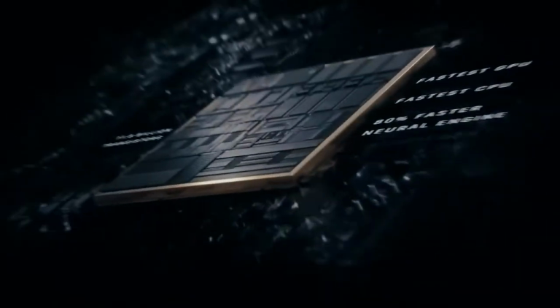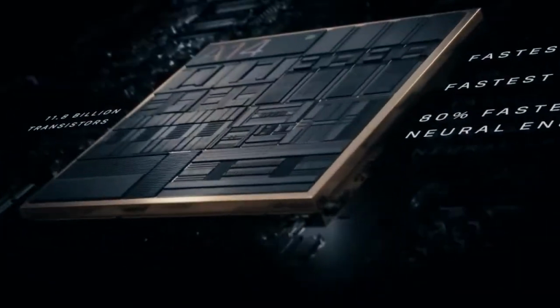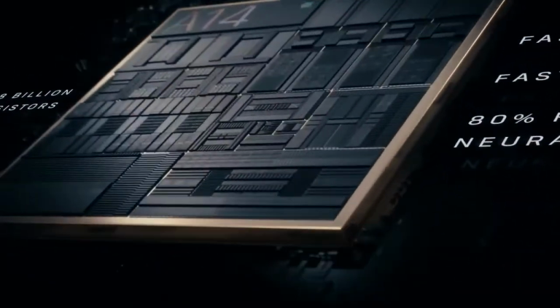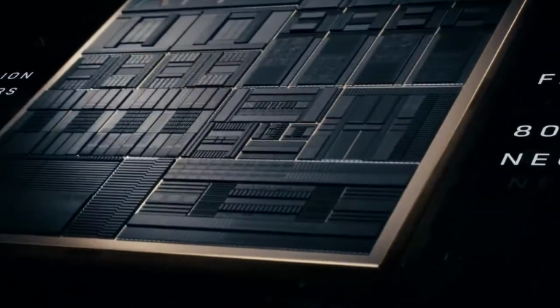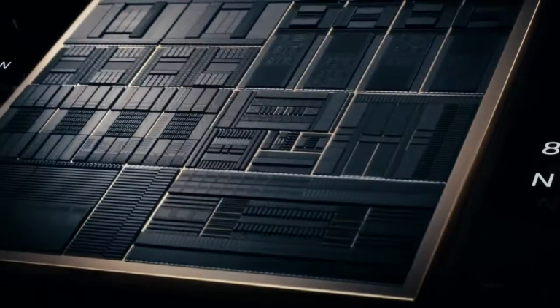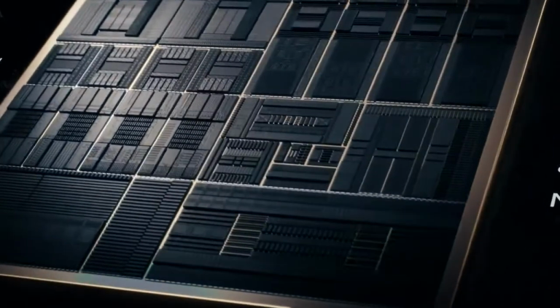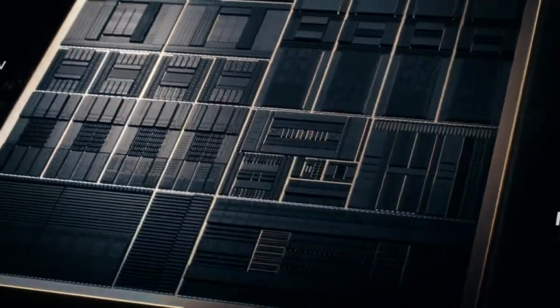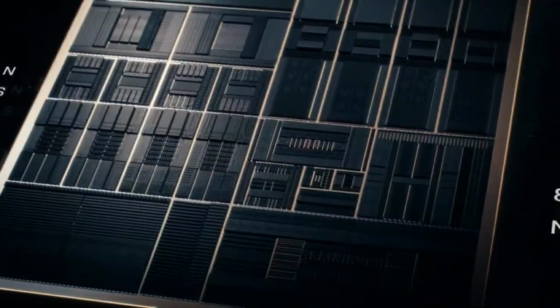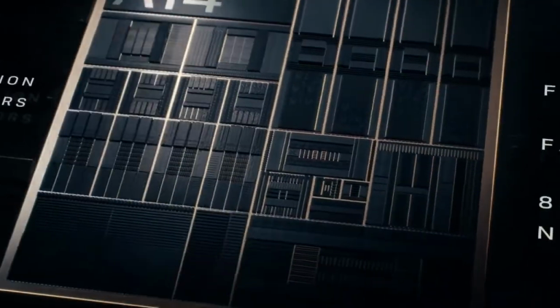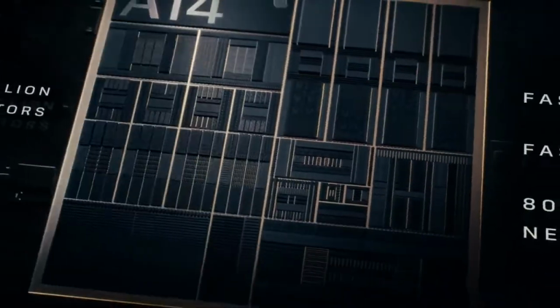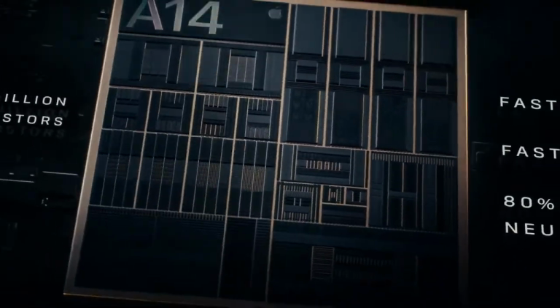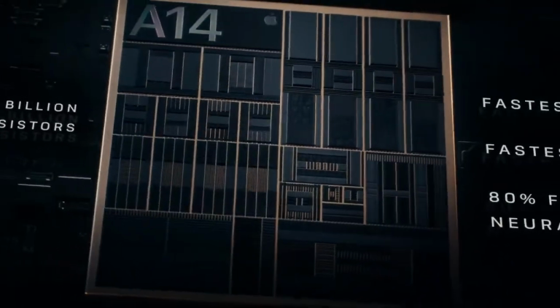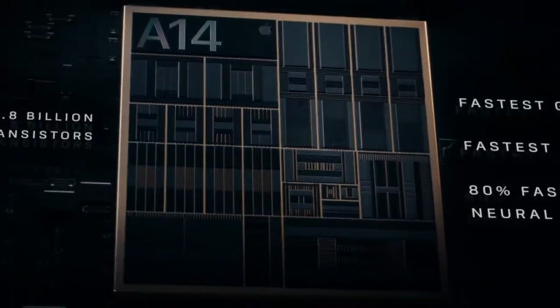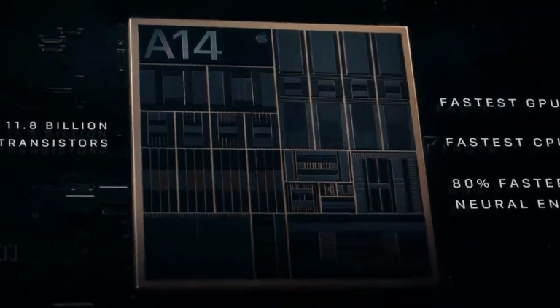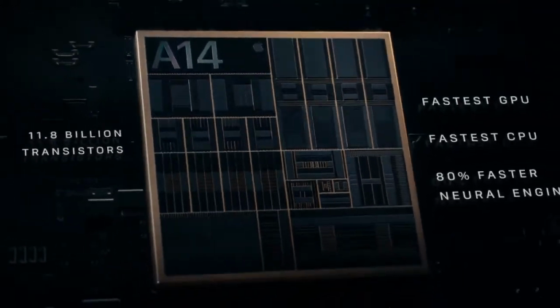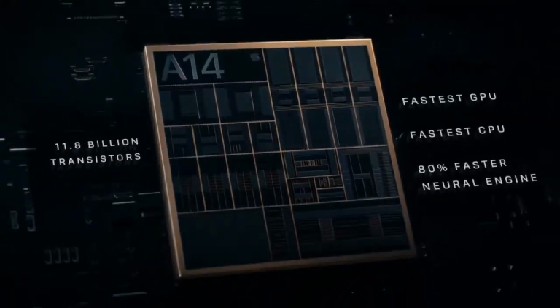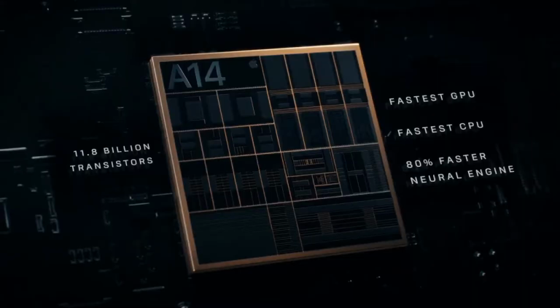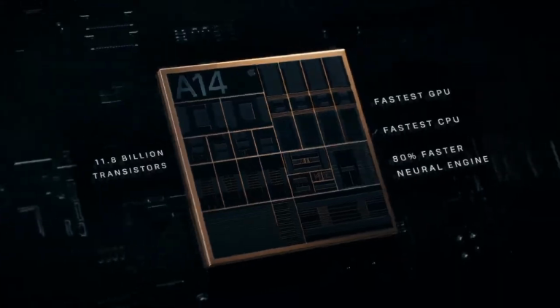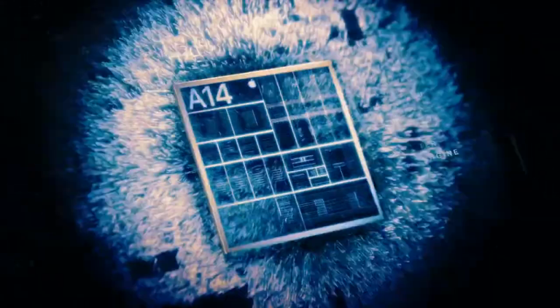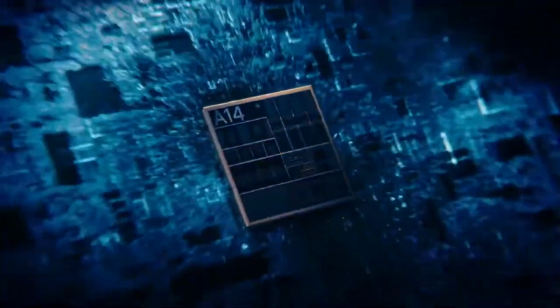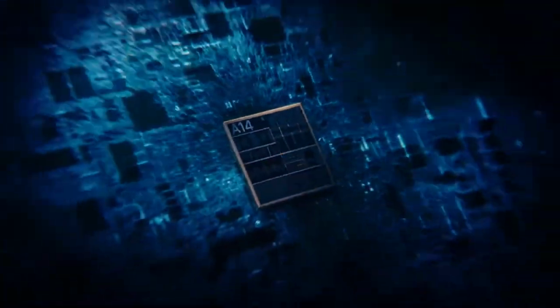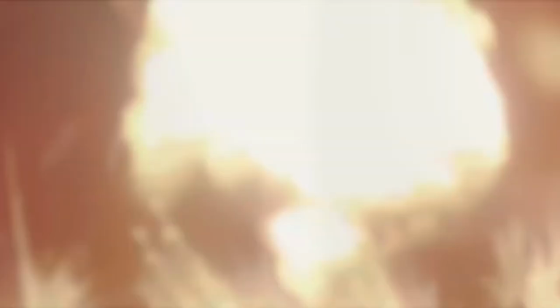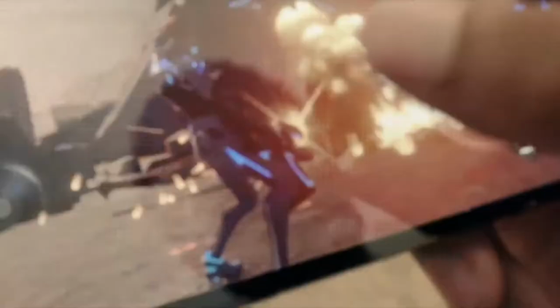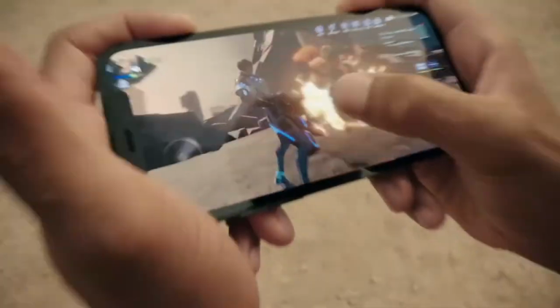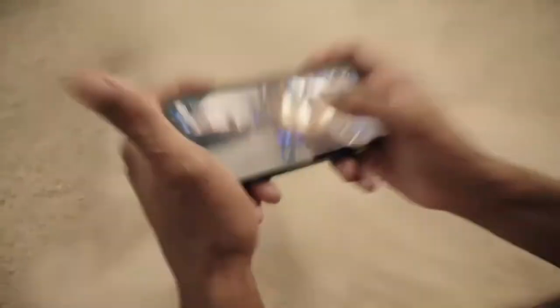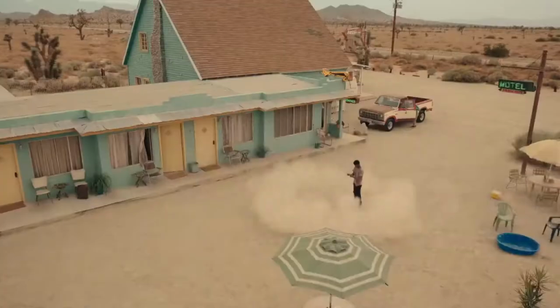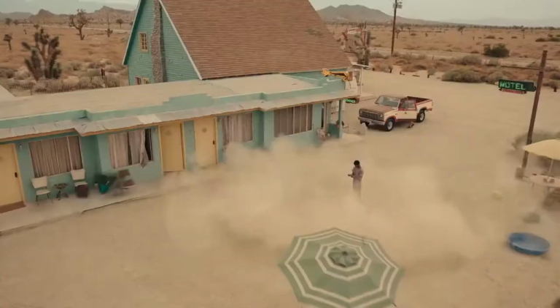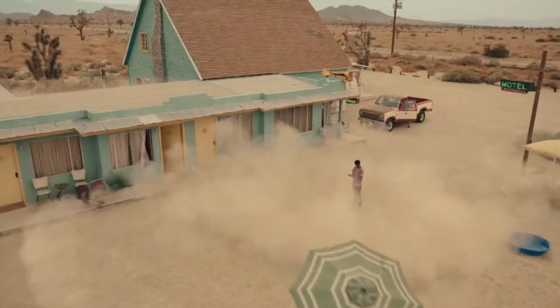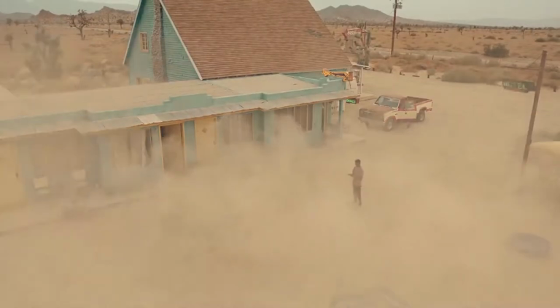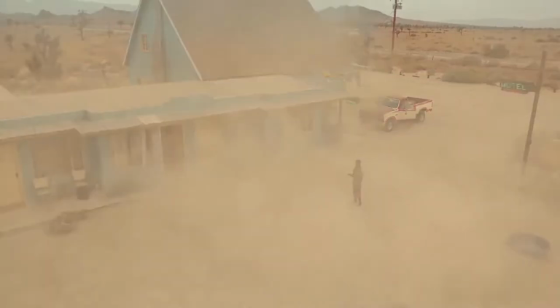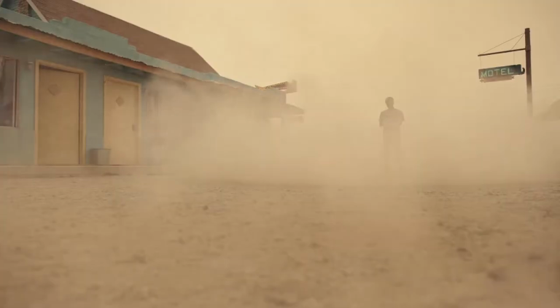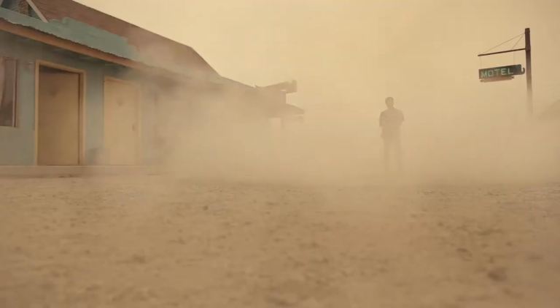A14 Bionic has a smaller 5 nanometer transistor, which pushes the most powerful chip in the smartphone generations ahead.